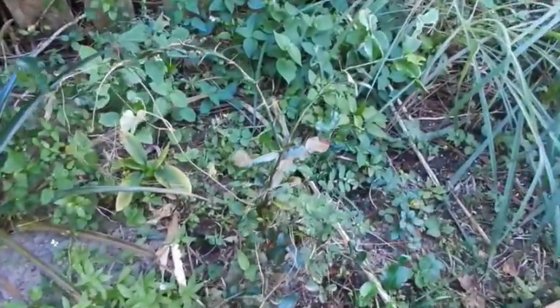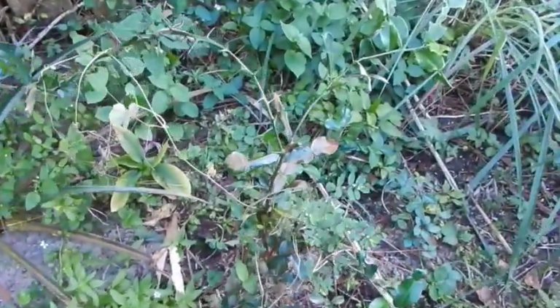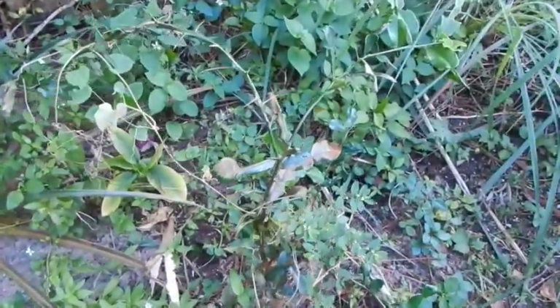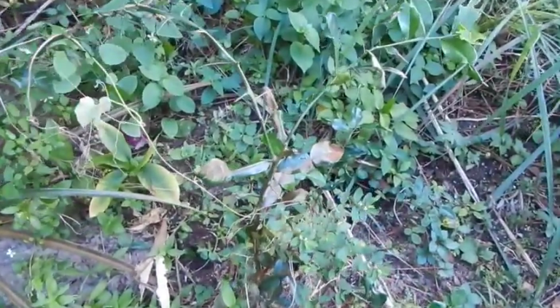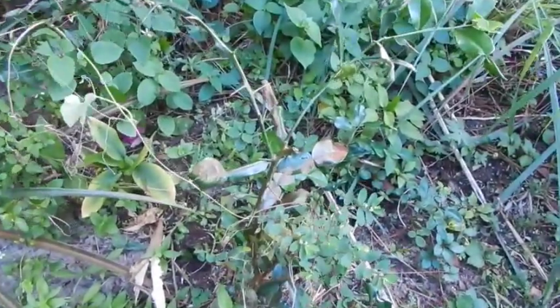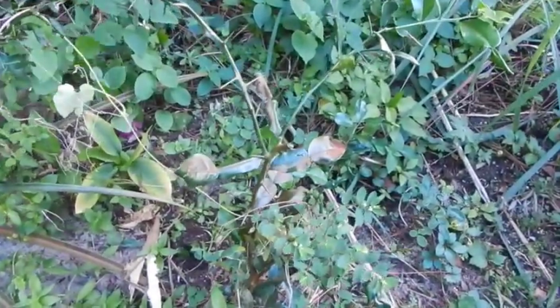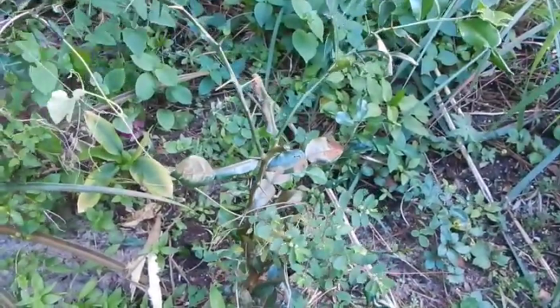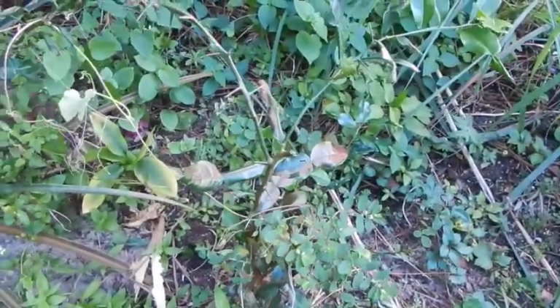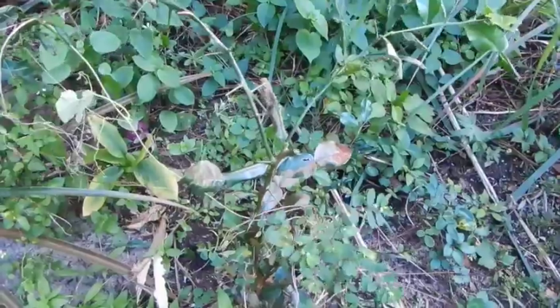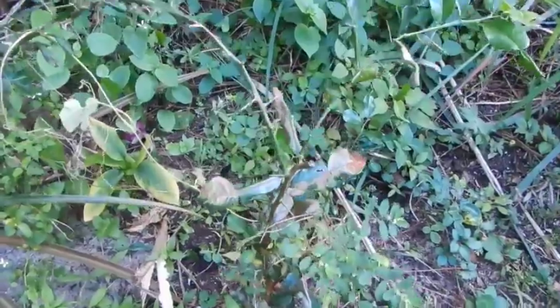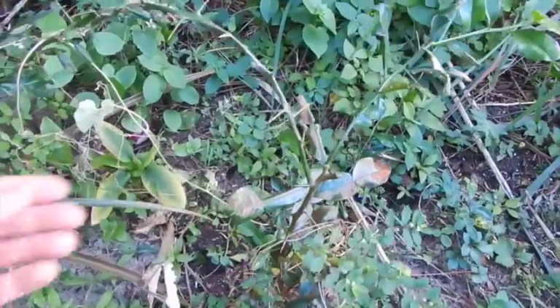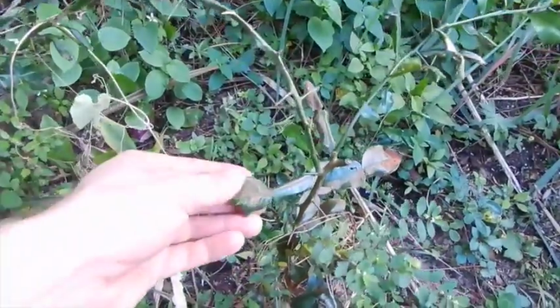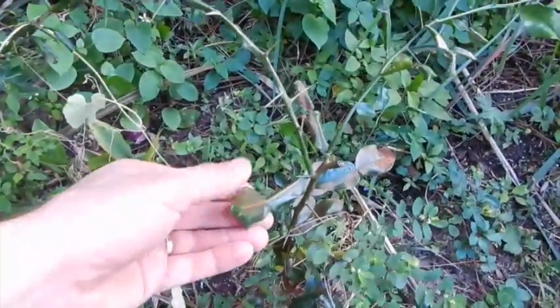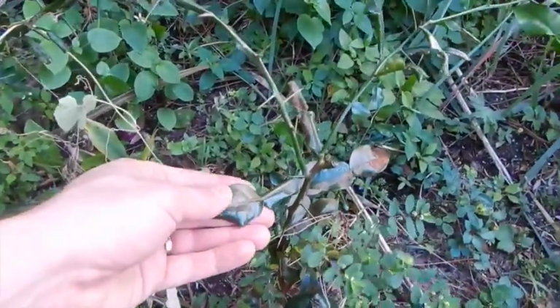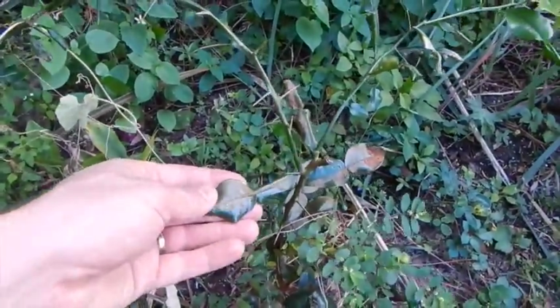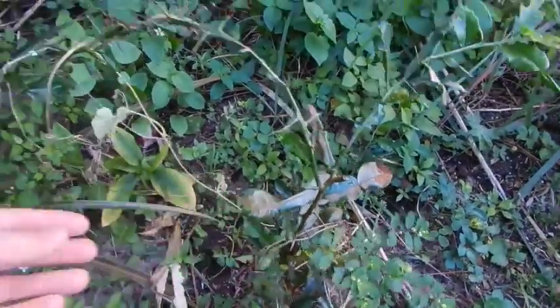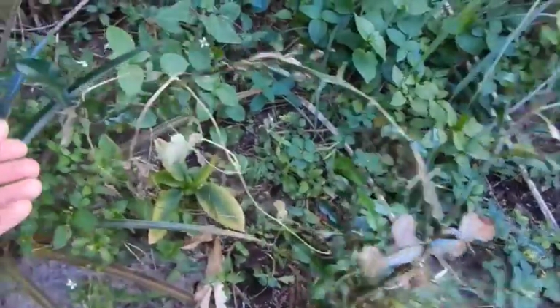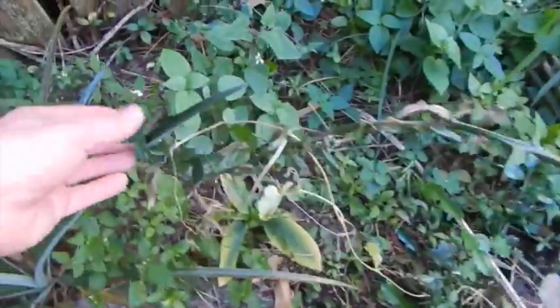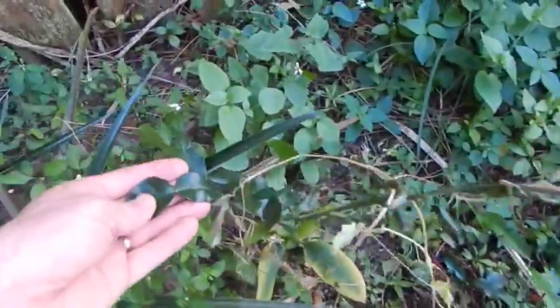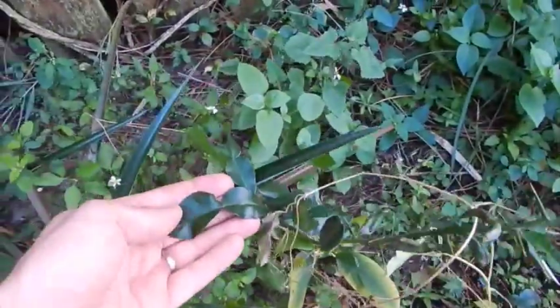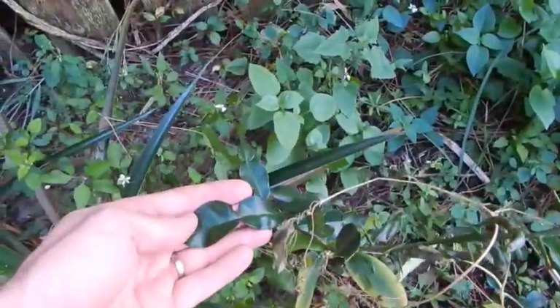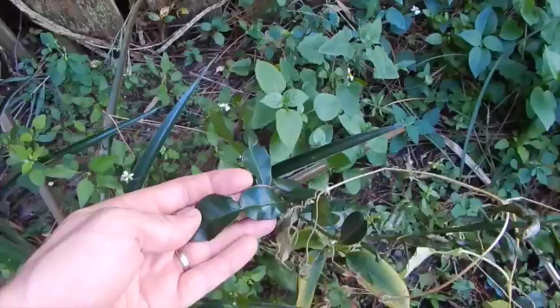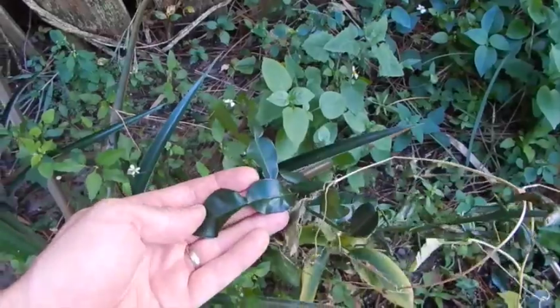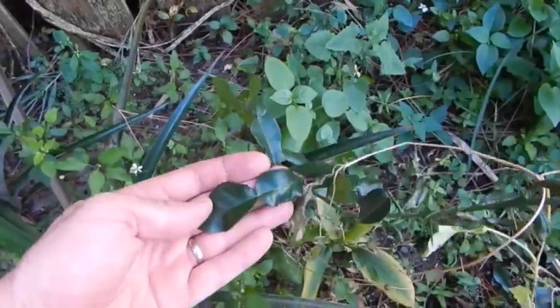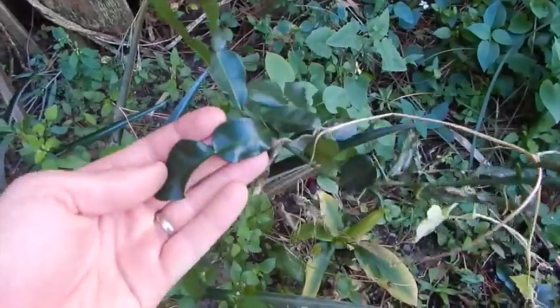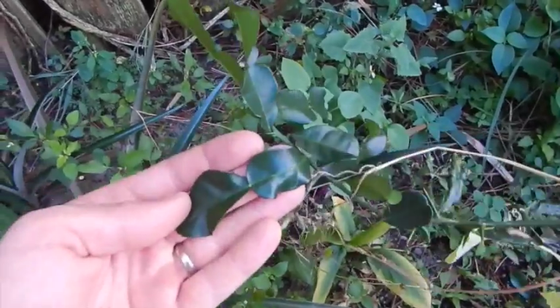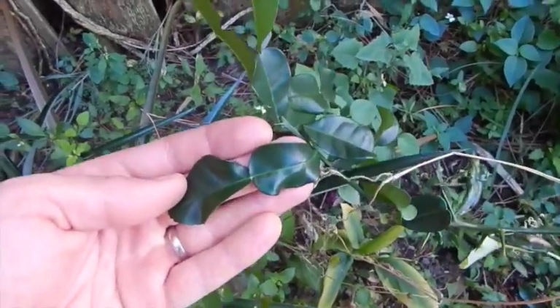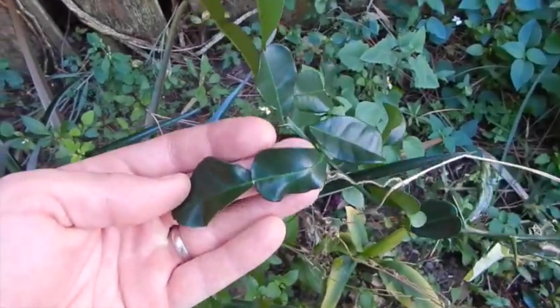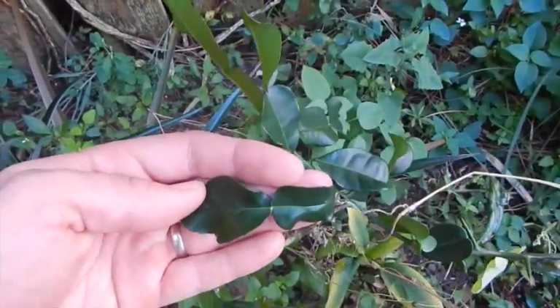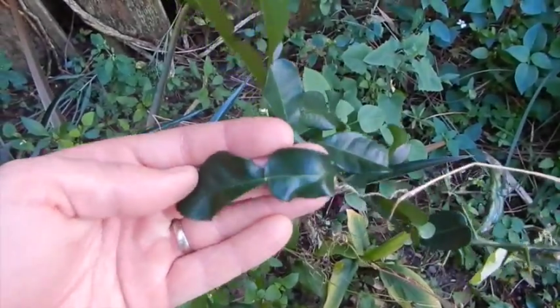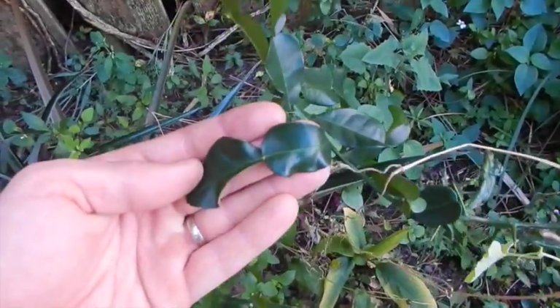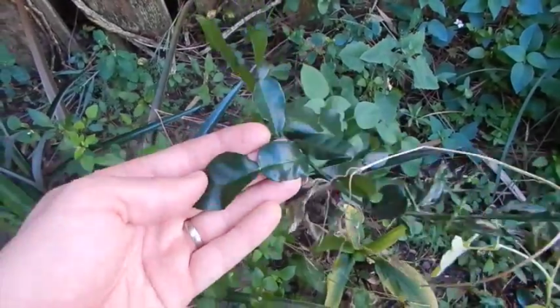This is the kaffir lime, which you just use the leaves for seasoning. It's a very interesting citrusy flavor — very distinct leaf. You can see it's divided in the middle.